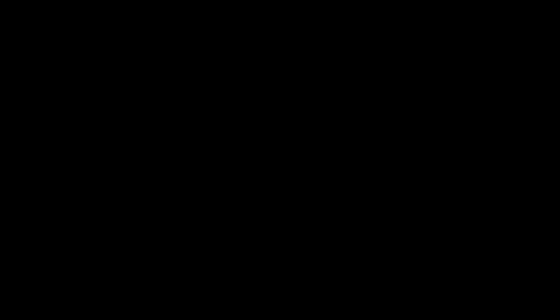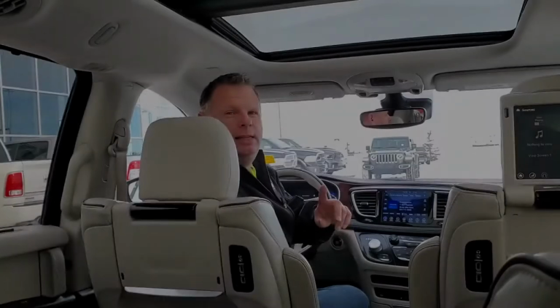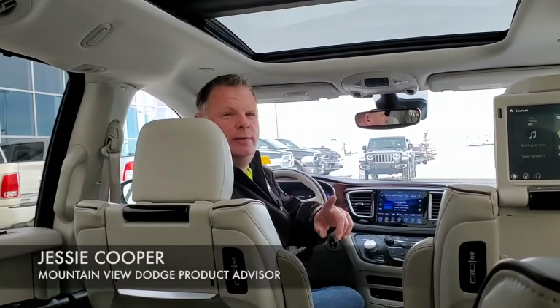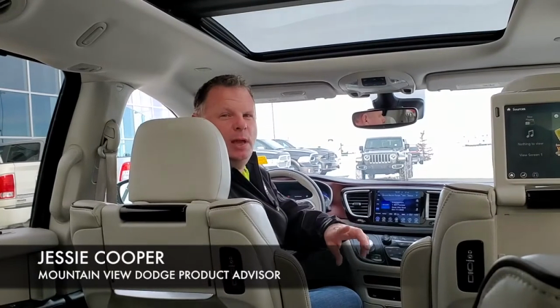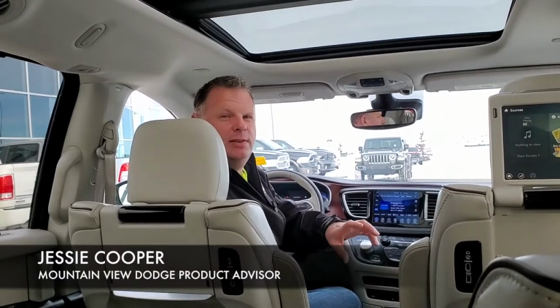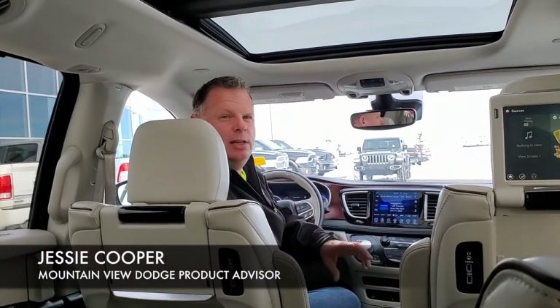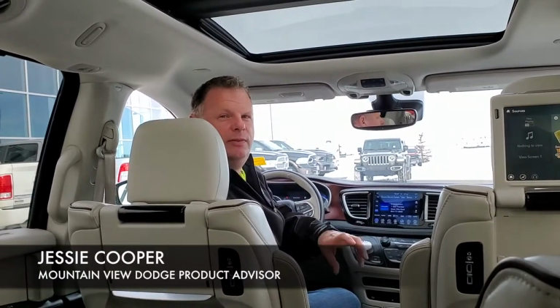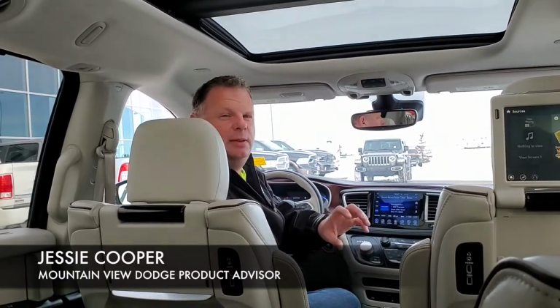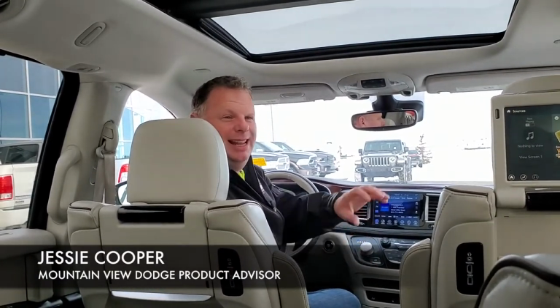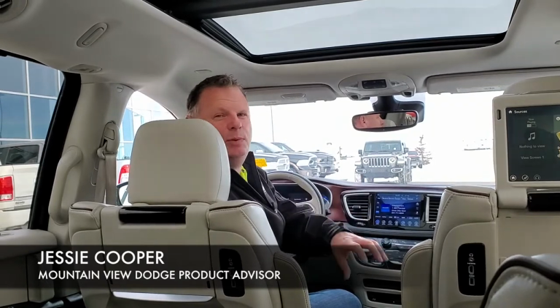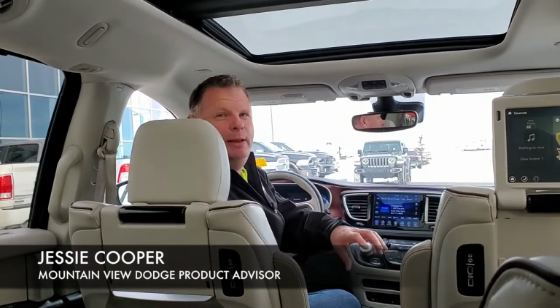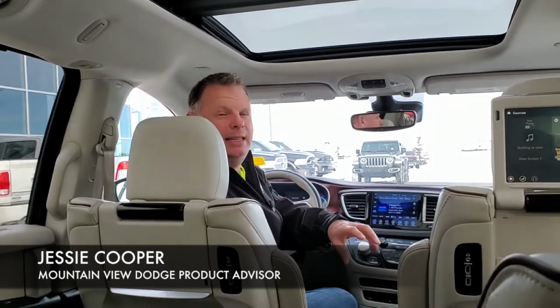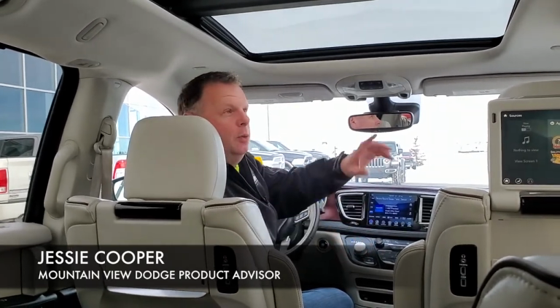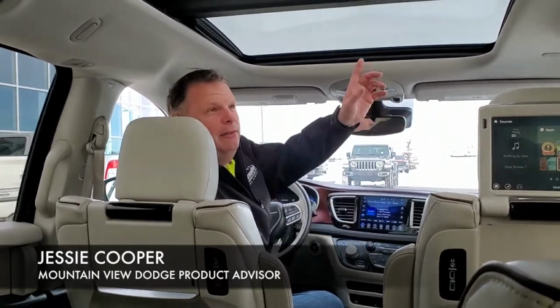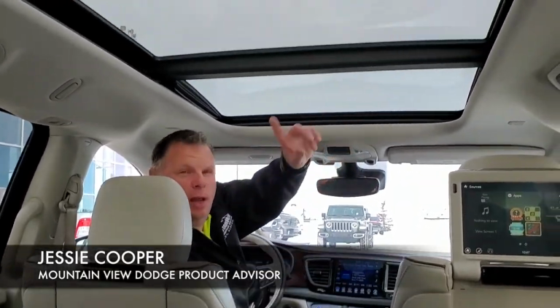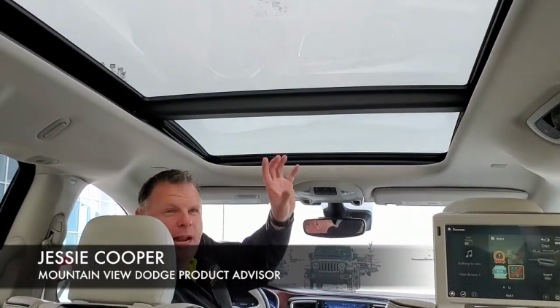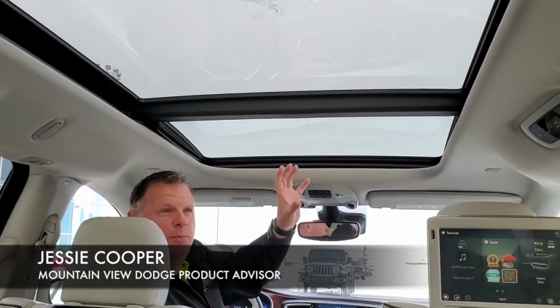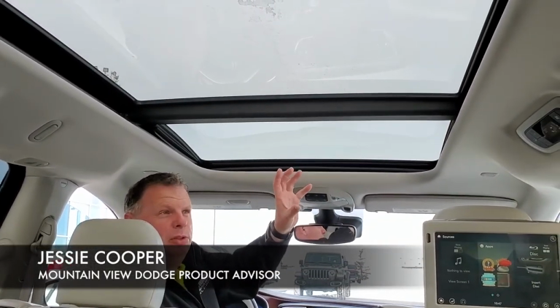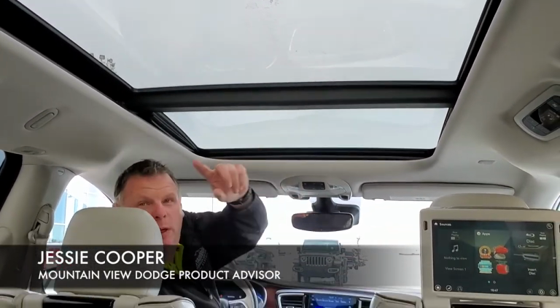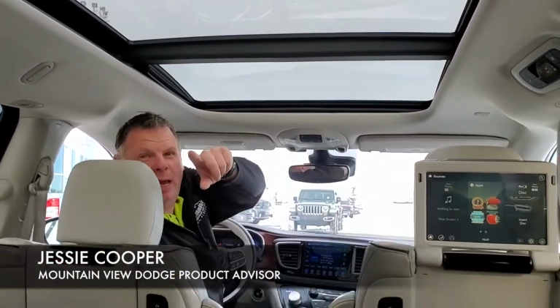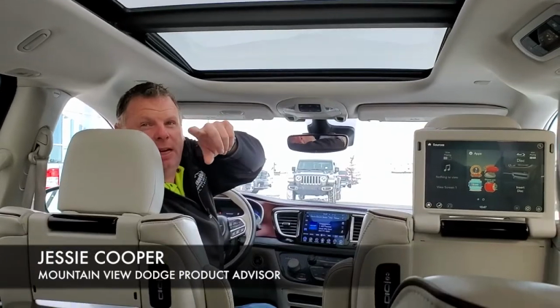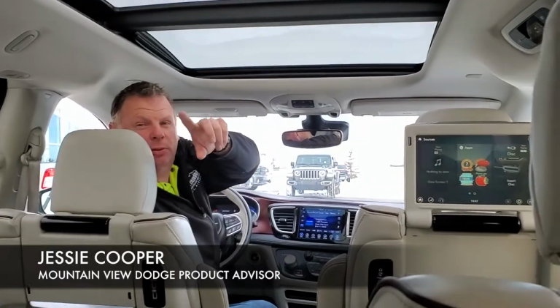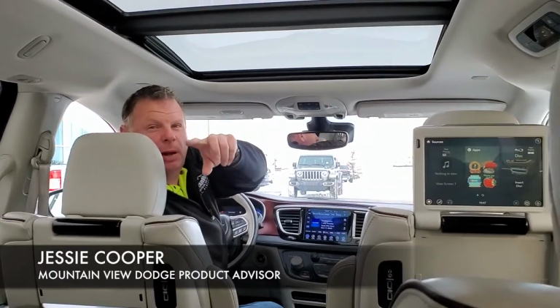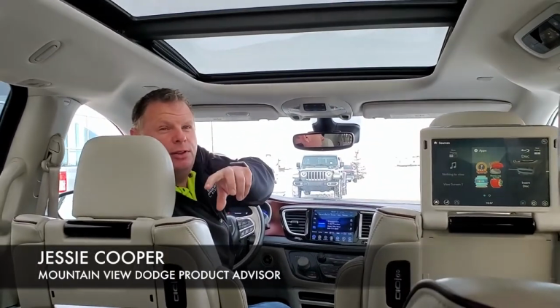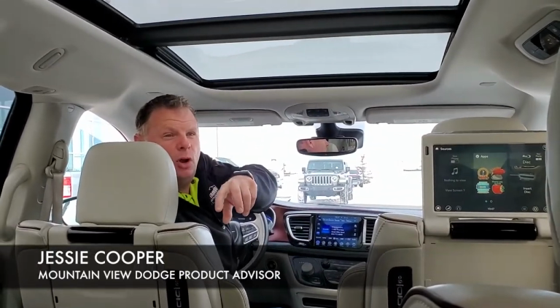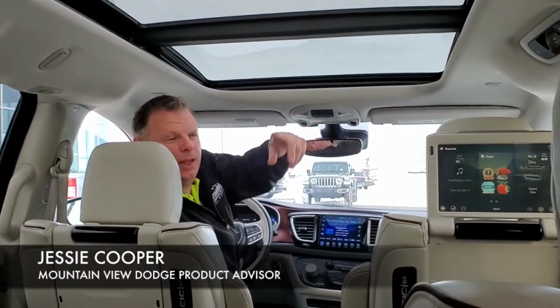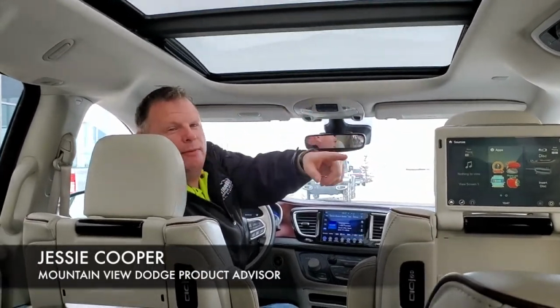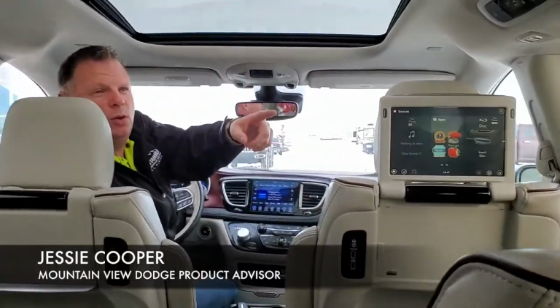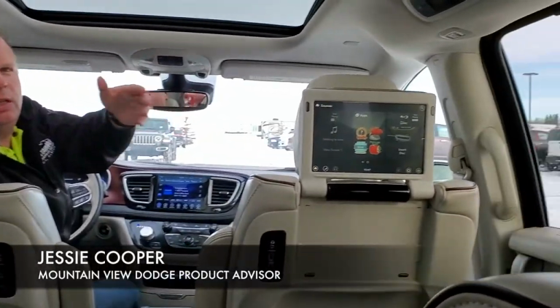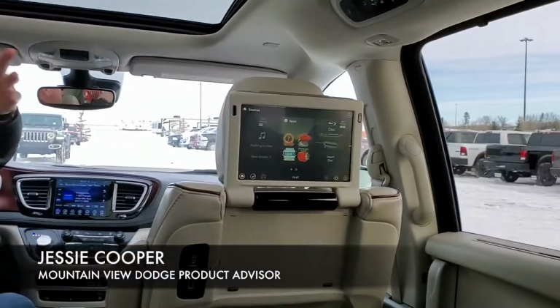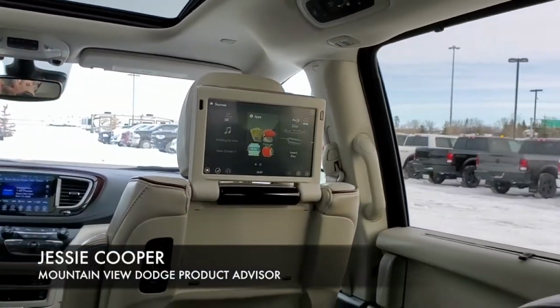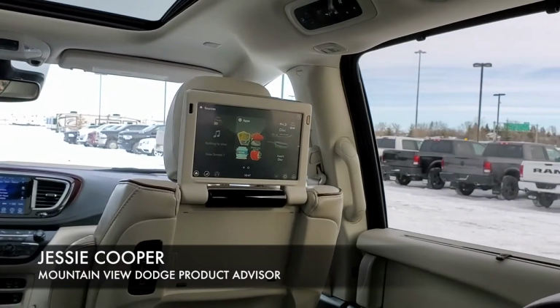Hey folks, the interior of this 2017 Chrysler Pacifica Limited is absolutely amazing. We have here the panoramic moonroof, and we also have an extra sunroof in the back for the third row. We have window shades for the sliding doors.